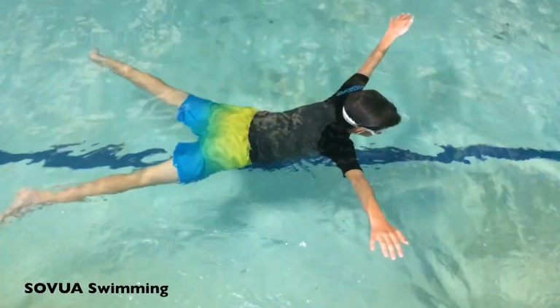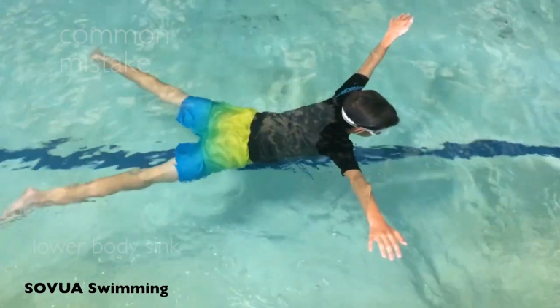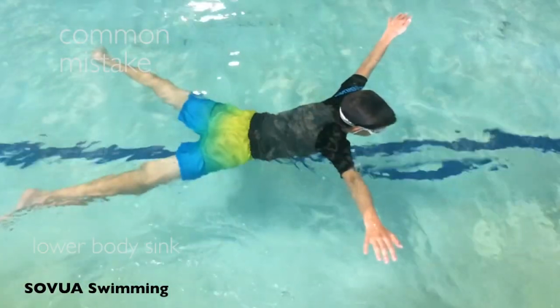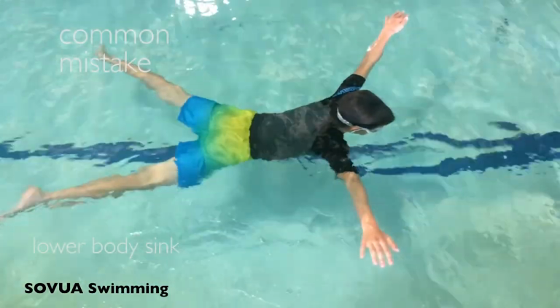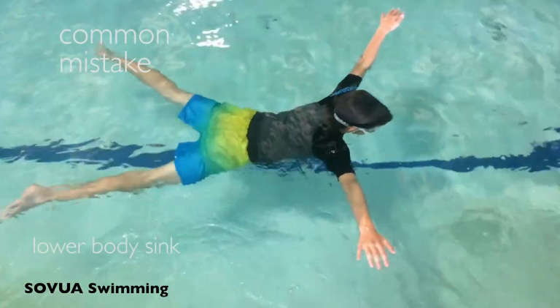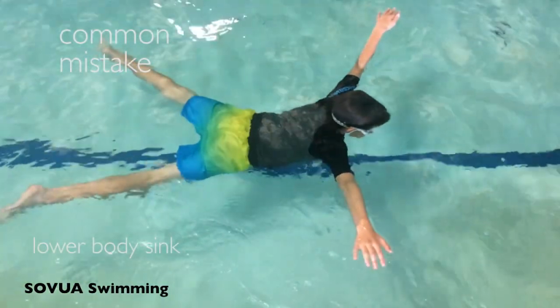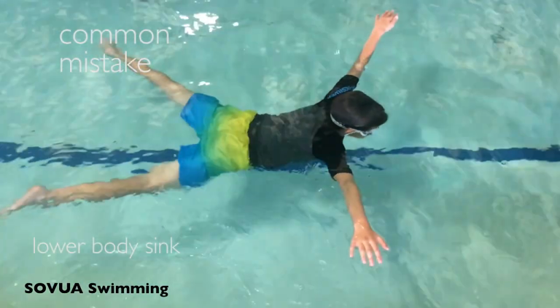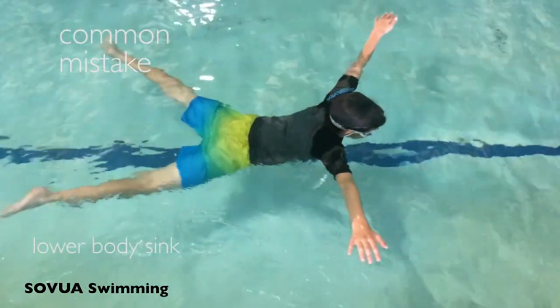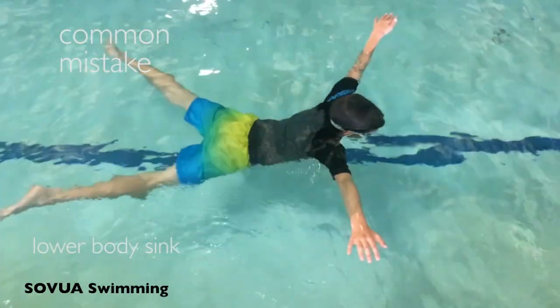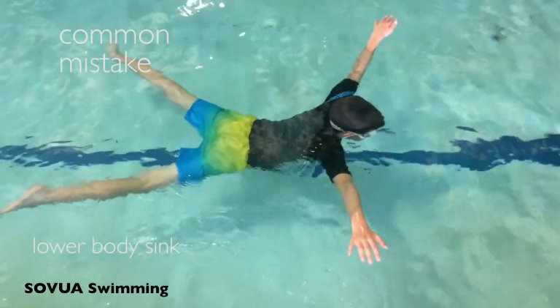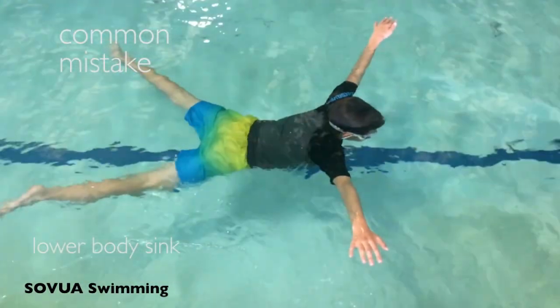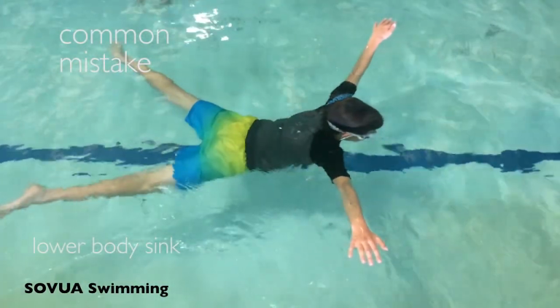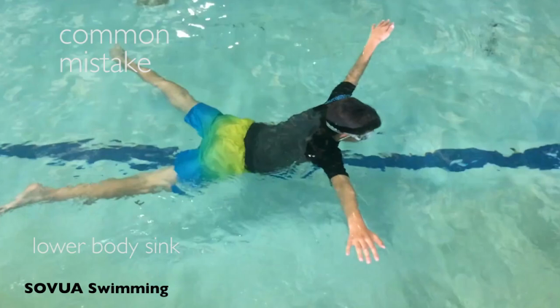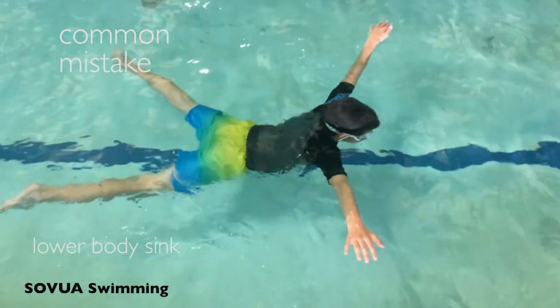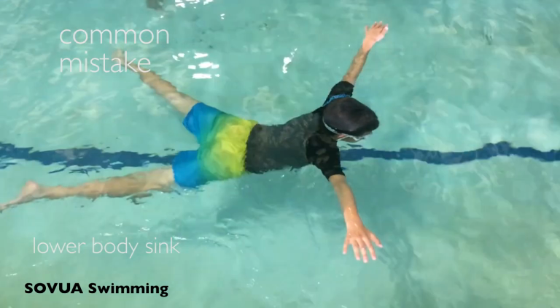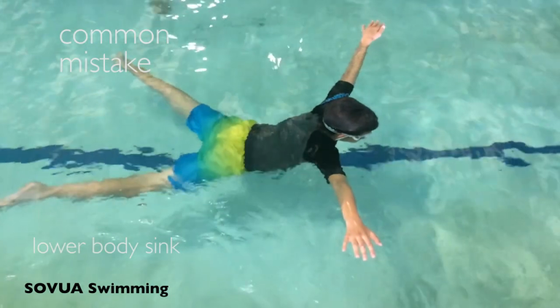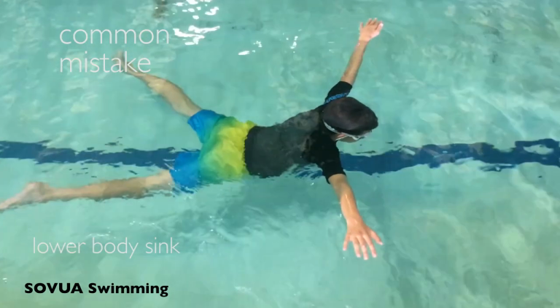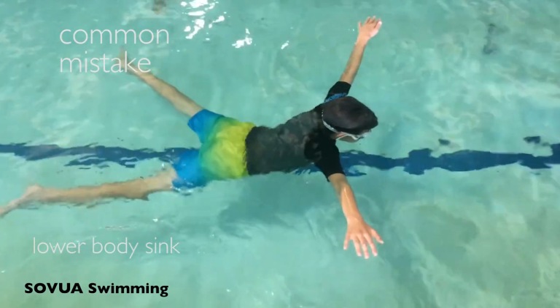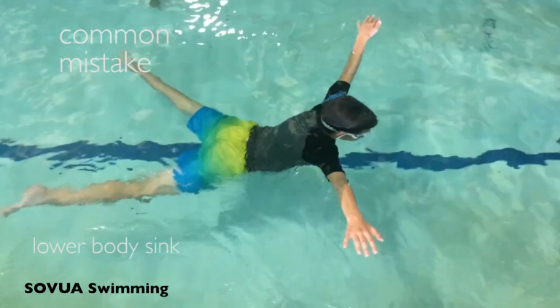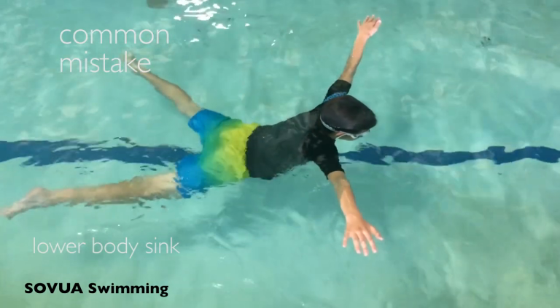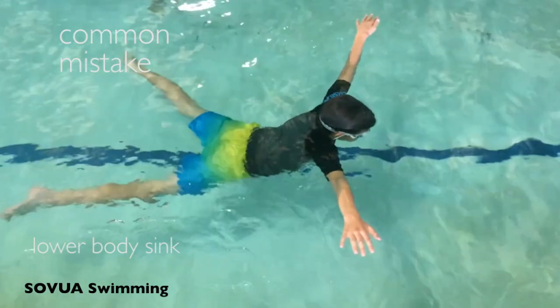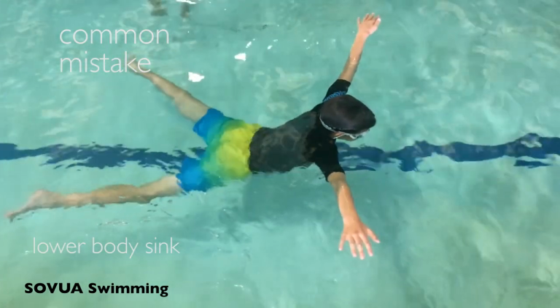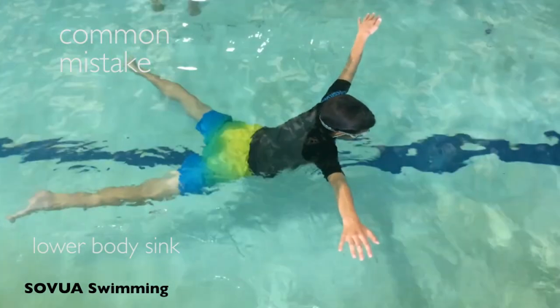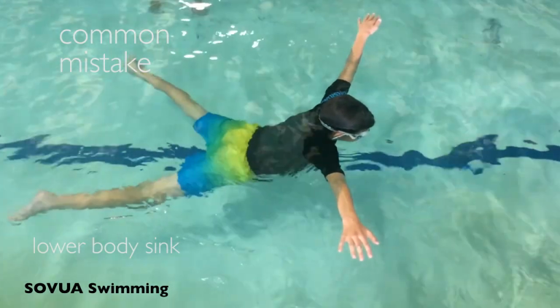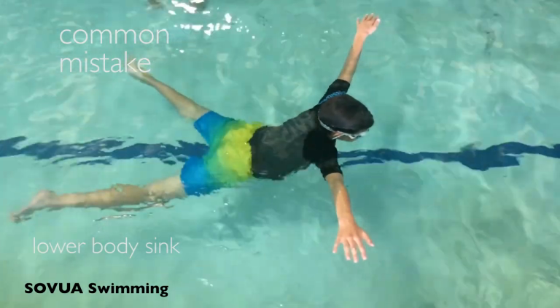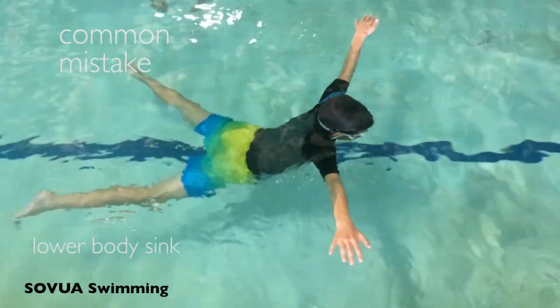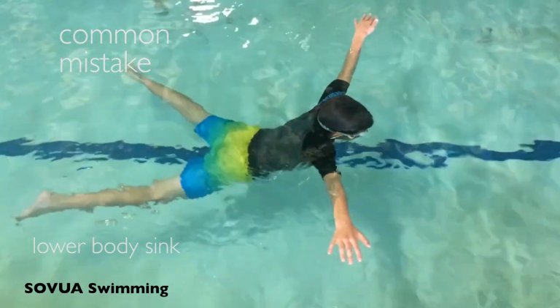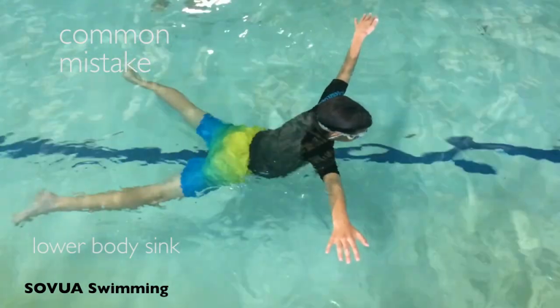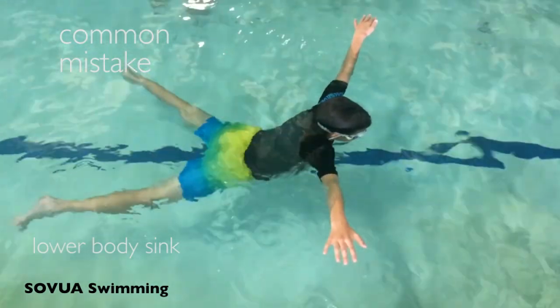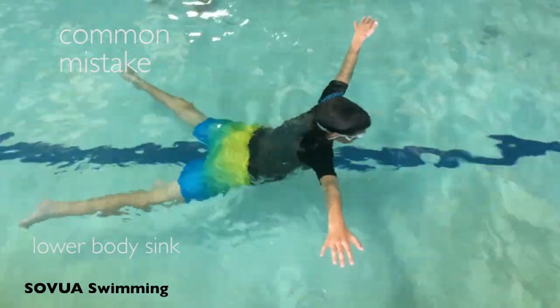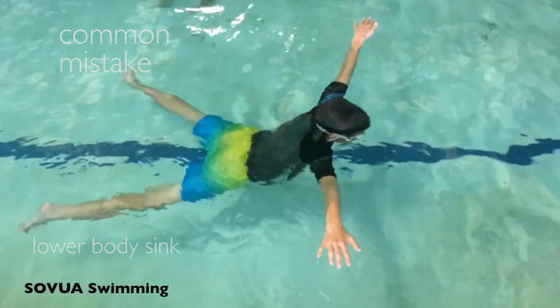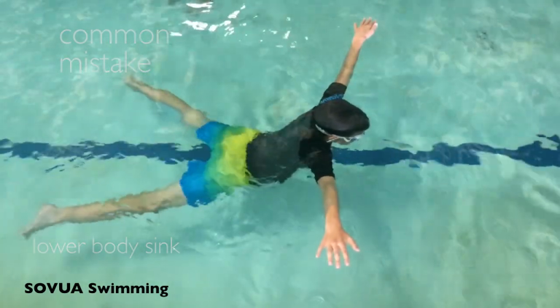A common mistake is a lower body sink because too much weight is being put on the legs. The weight should be evenly distributed across the body.